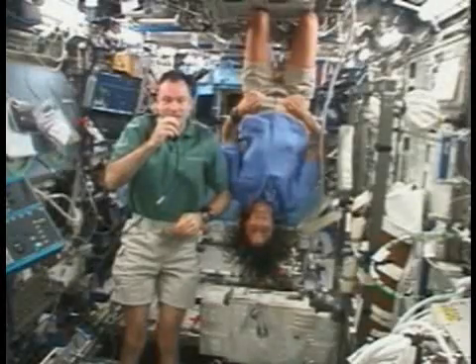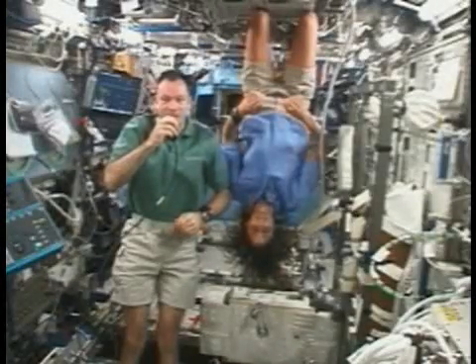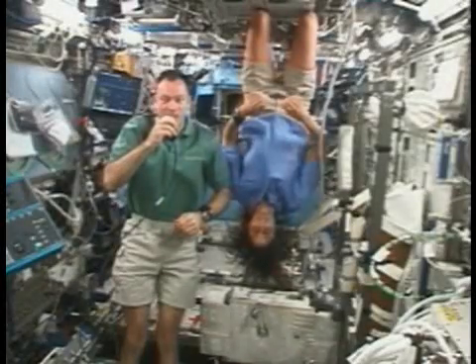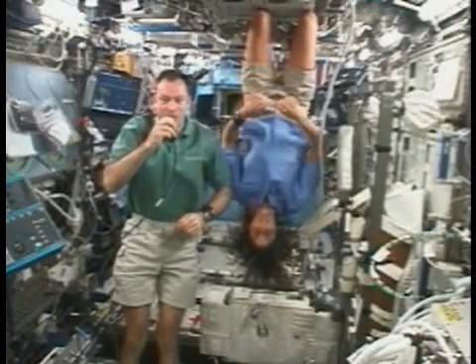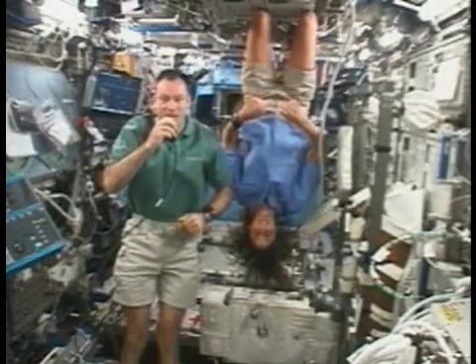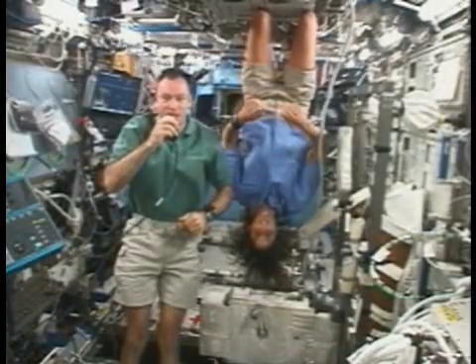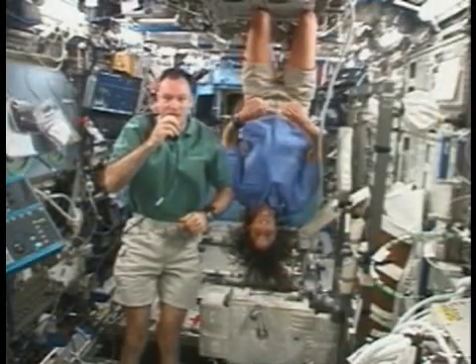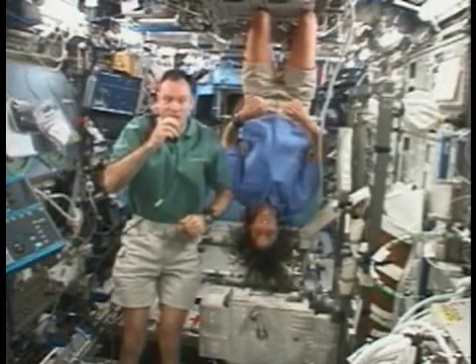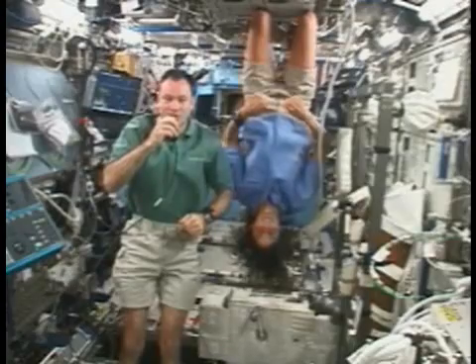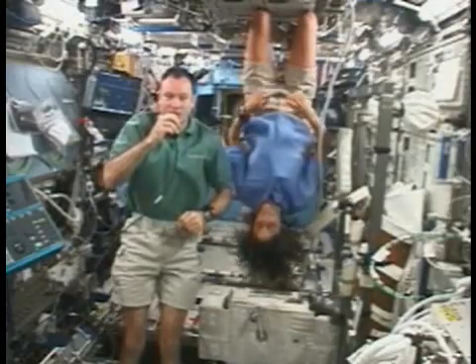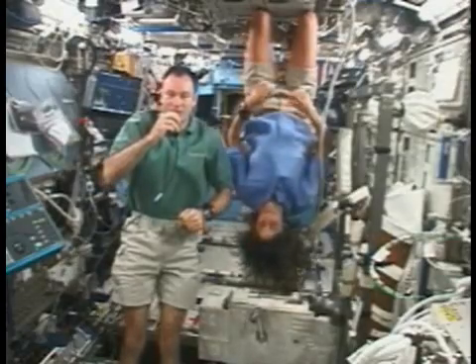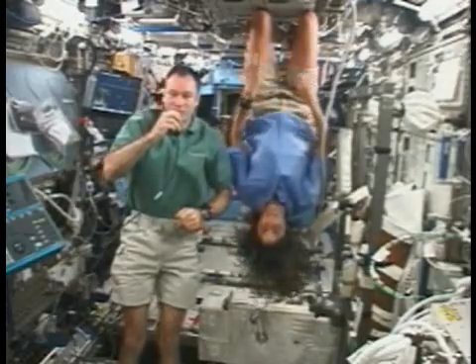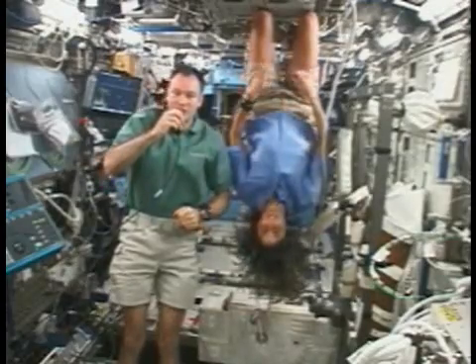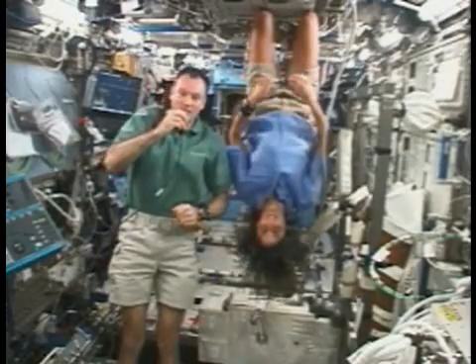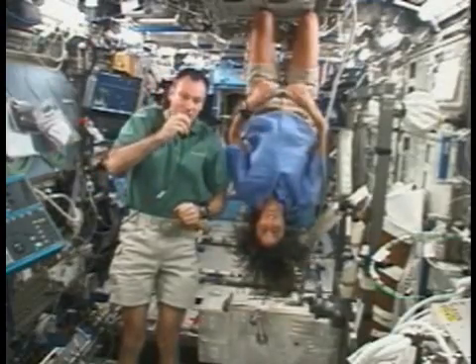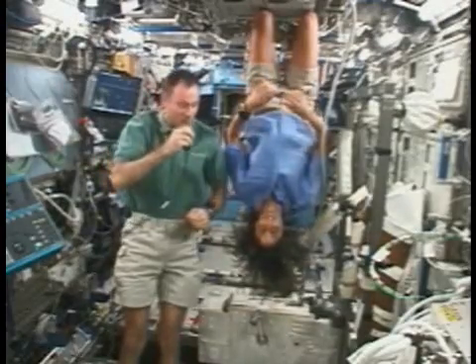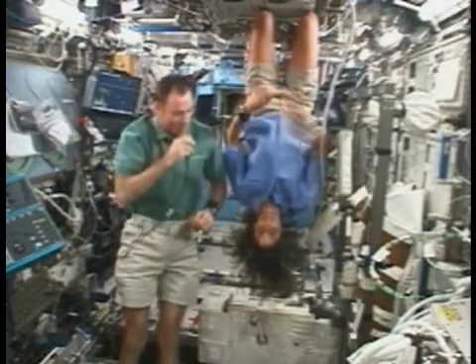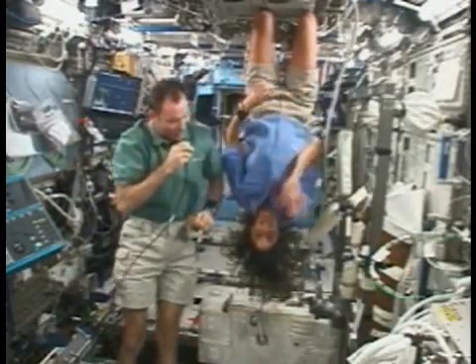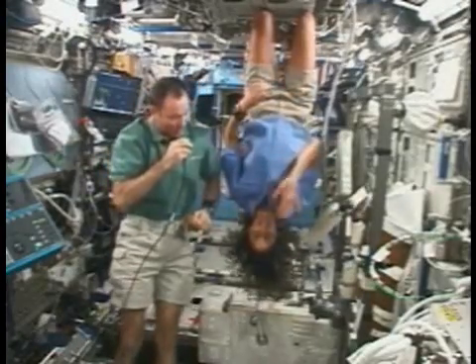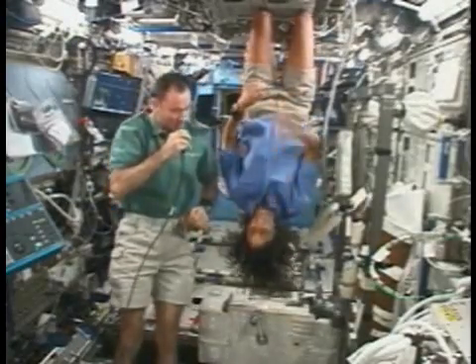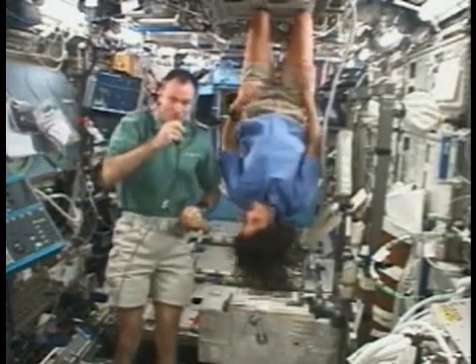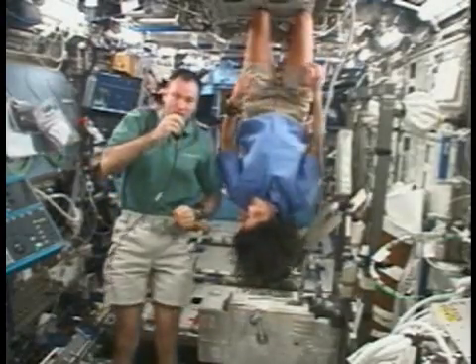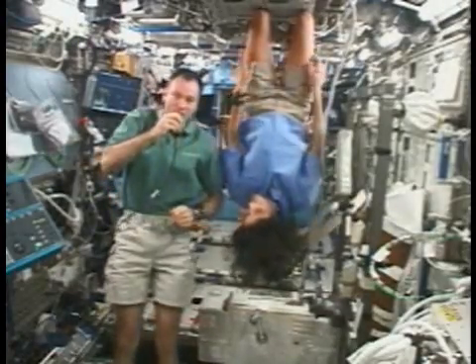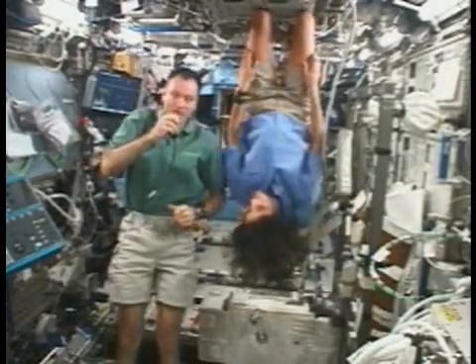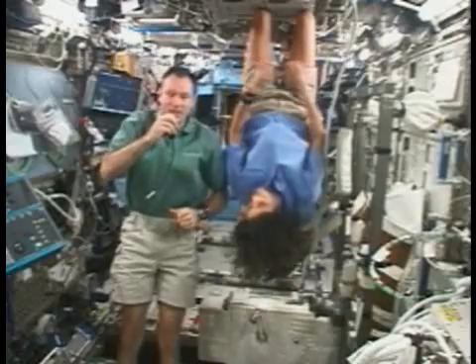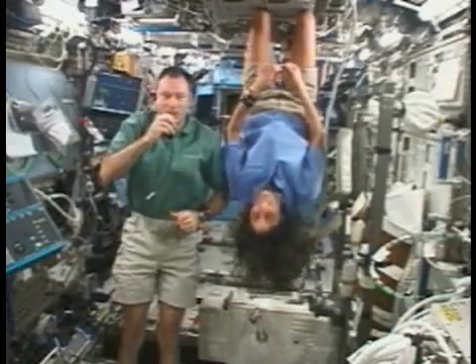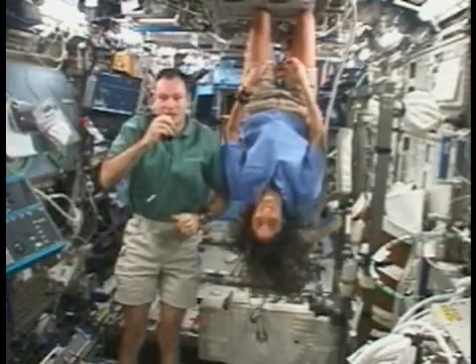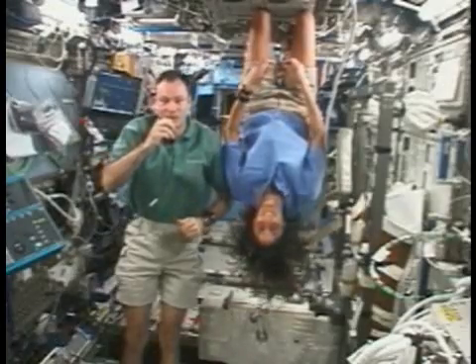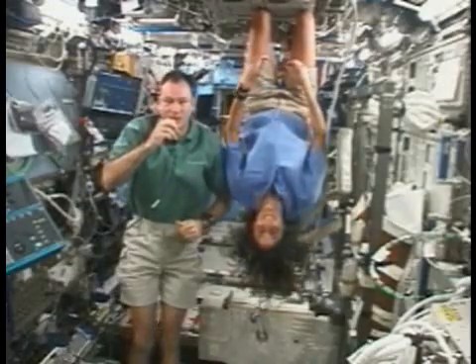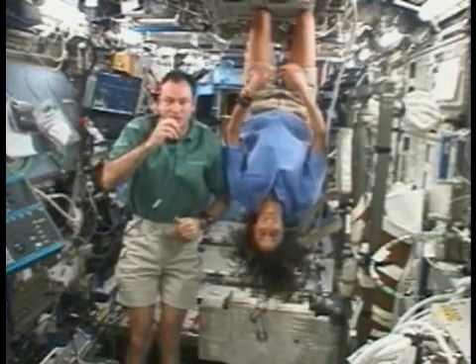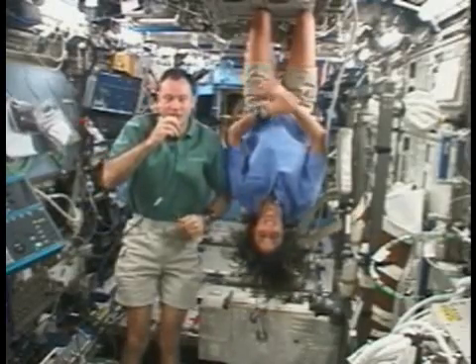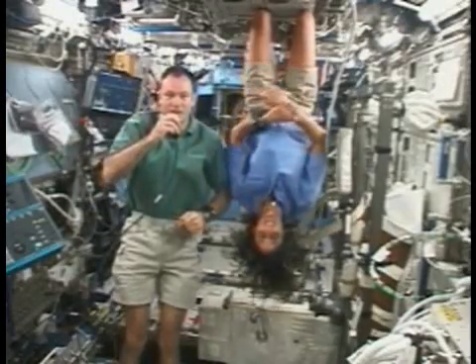Hello, I'm Michael Lopez-Alegria, commander of Expedition 14 on the International Space Station, and along with flight engineer Sonny Williams, who's hanging around, we wanted to talk to you about a couple of interesting things today.